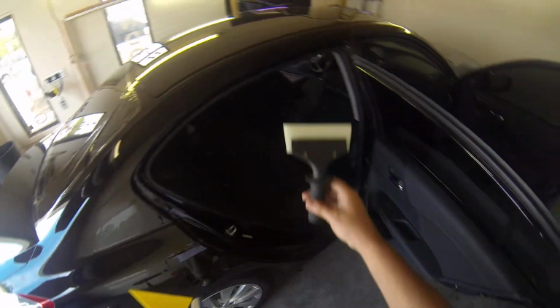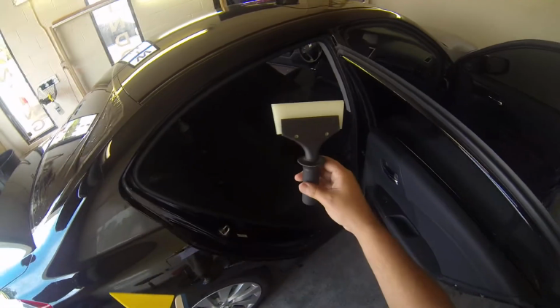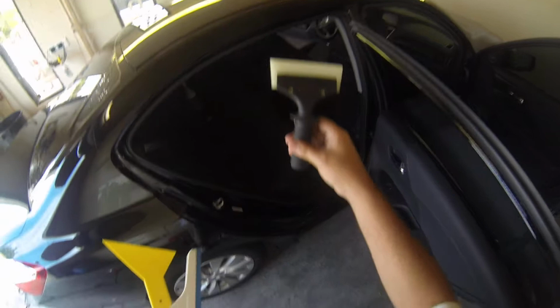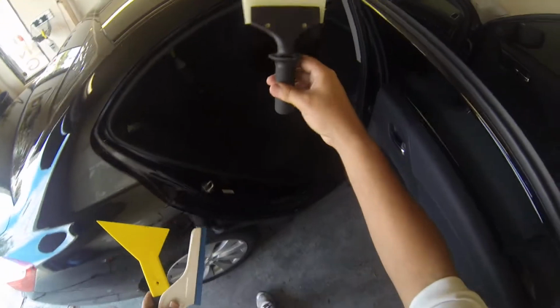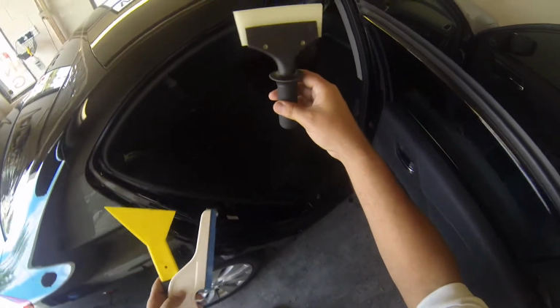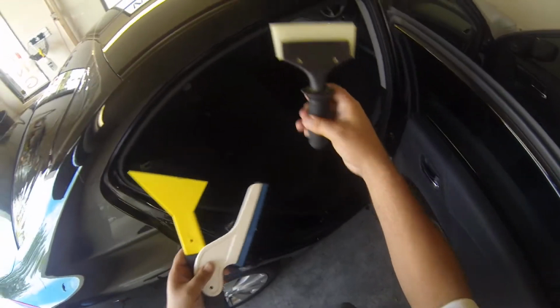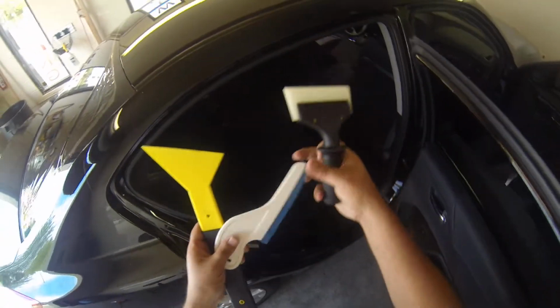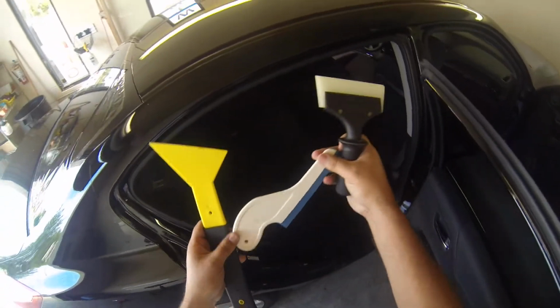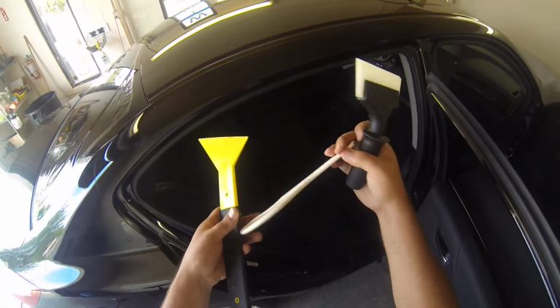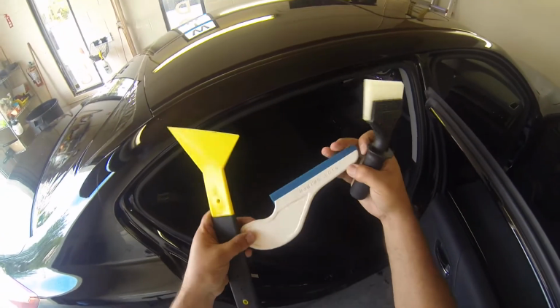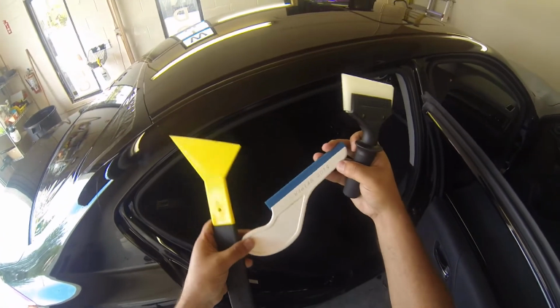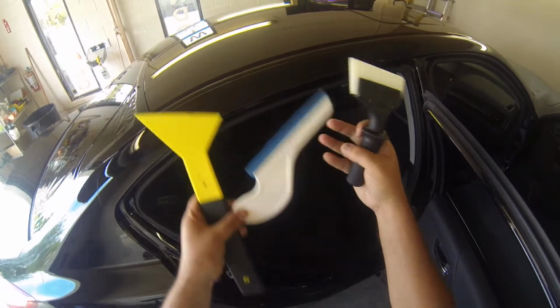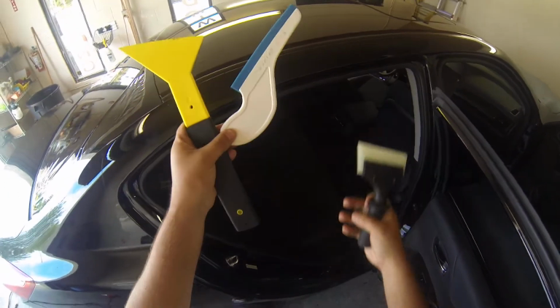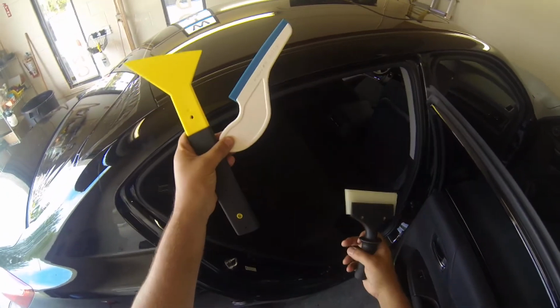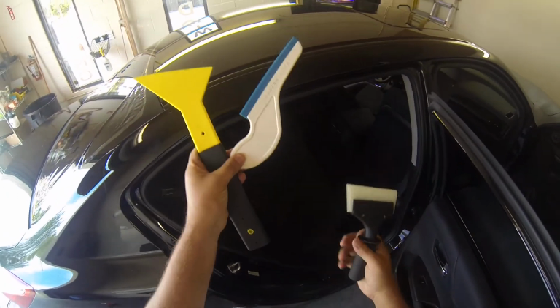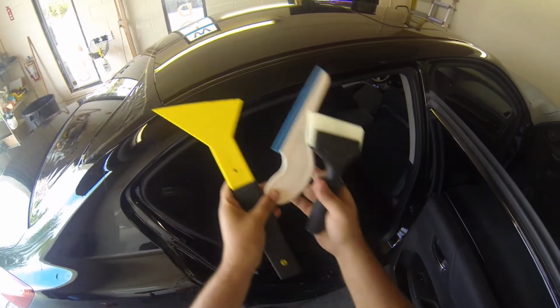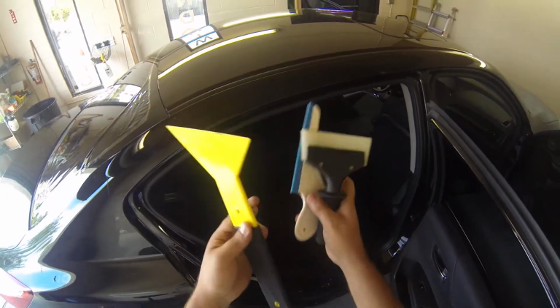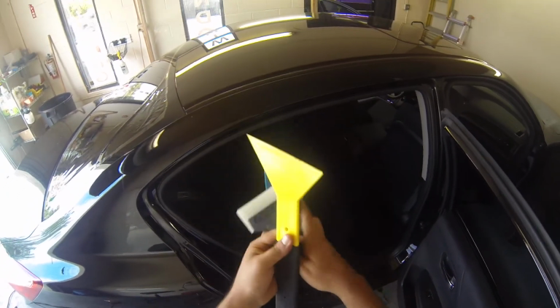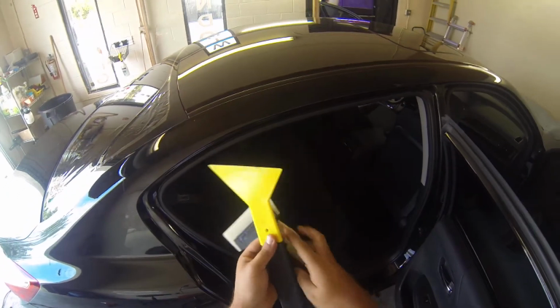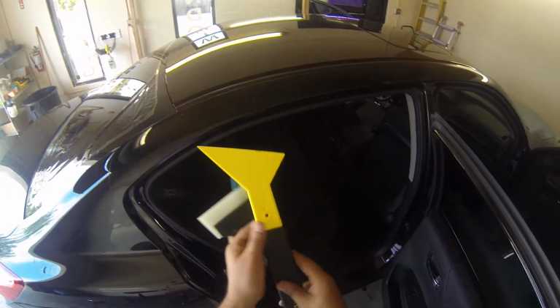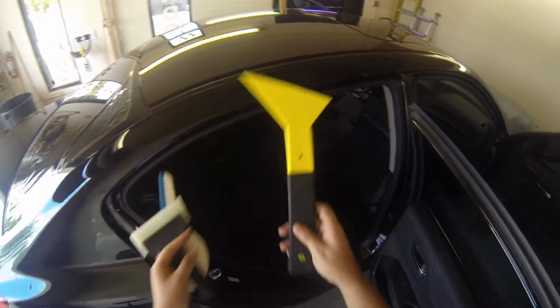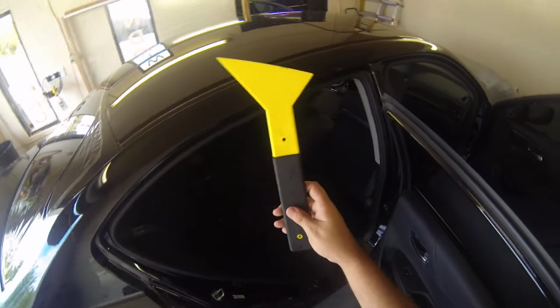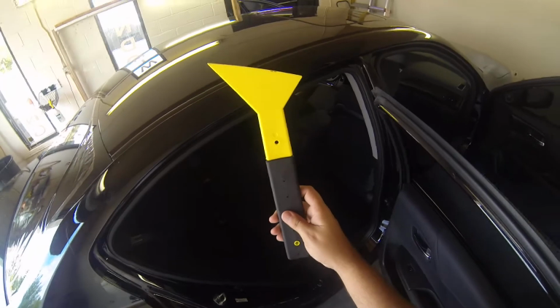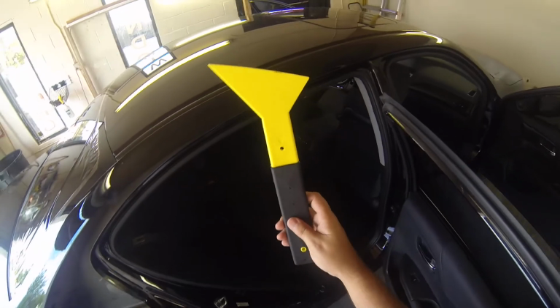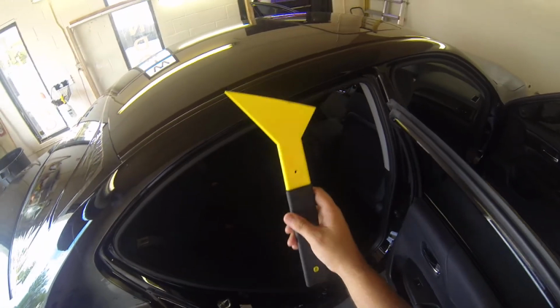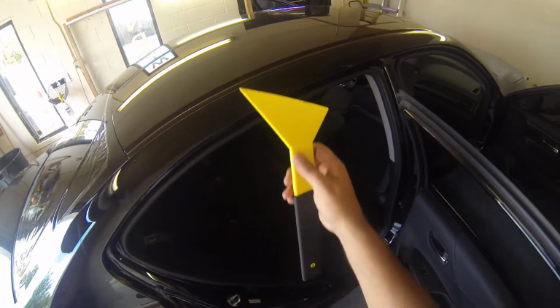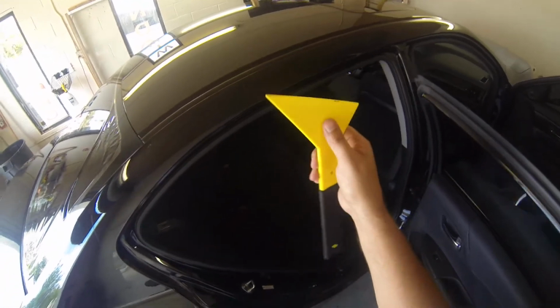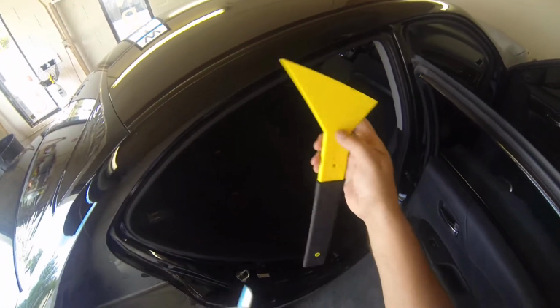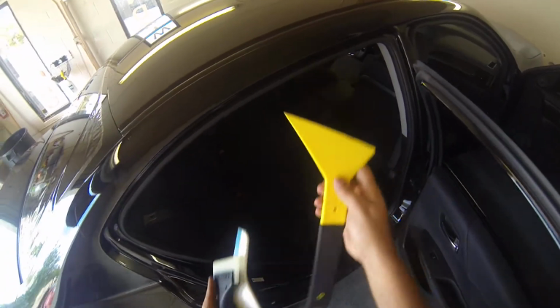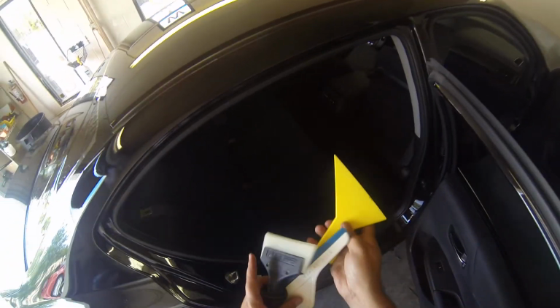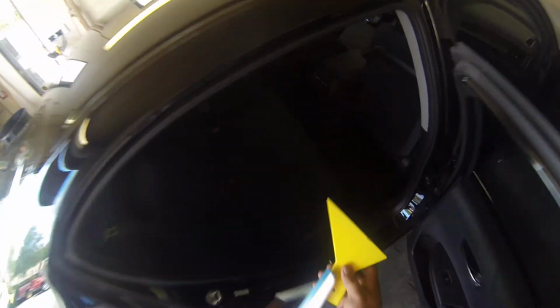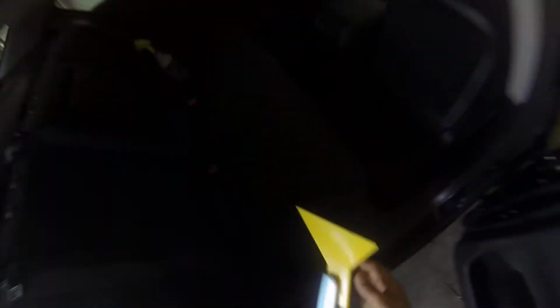We're going to use our White Max, our side swiper, and this is called a little foot. This just helps get down near the bottom of the glass.